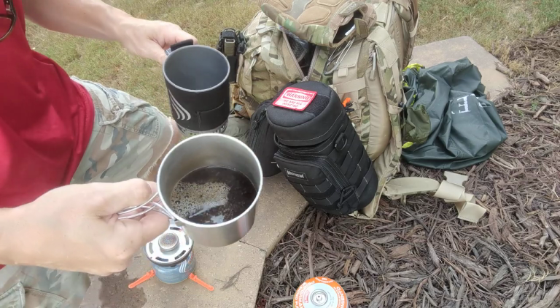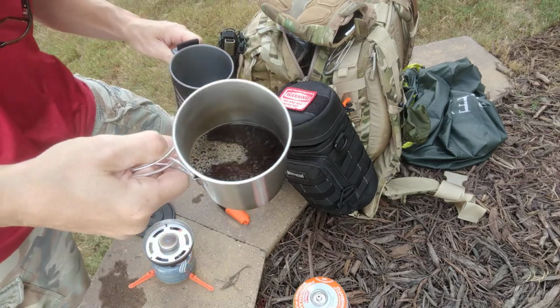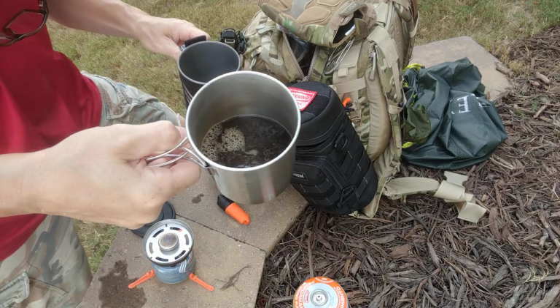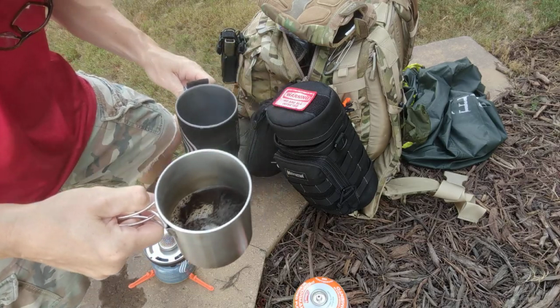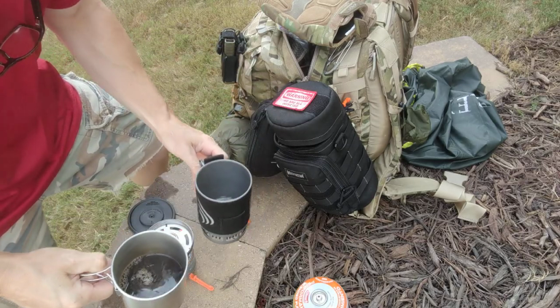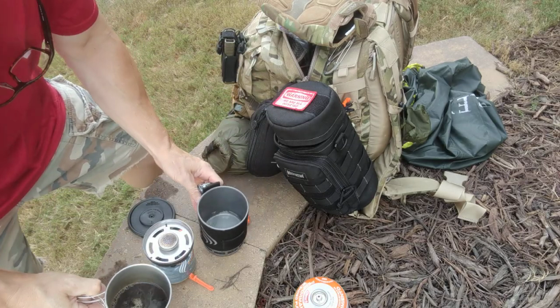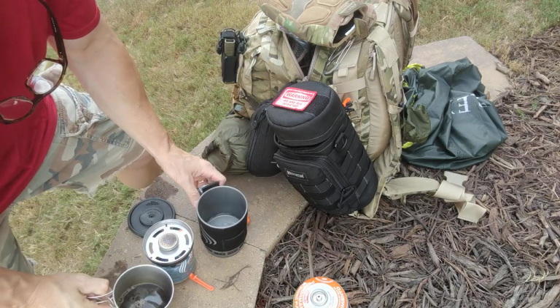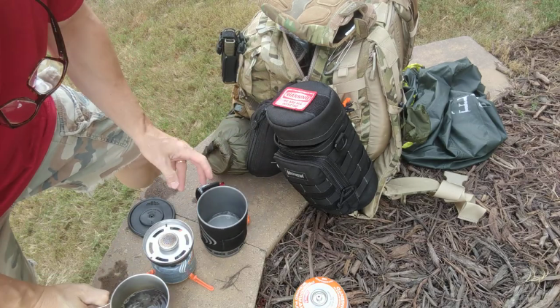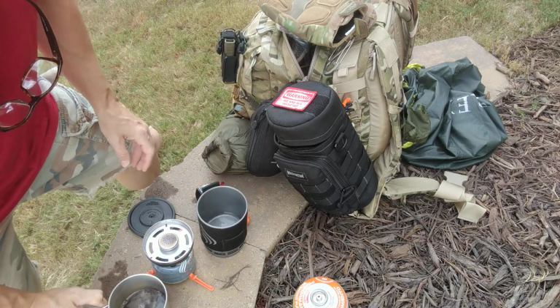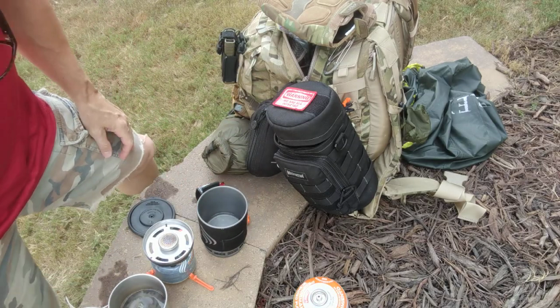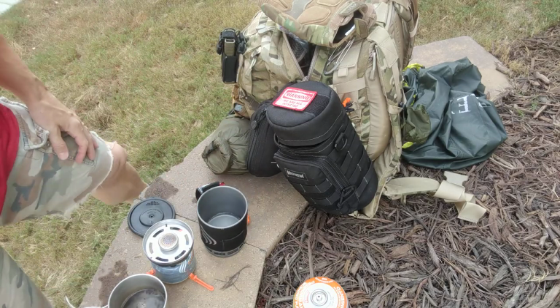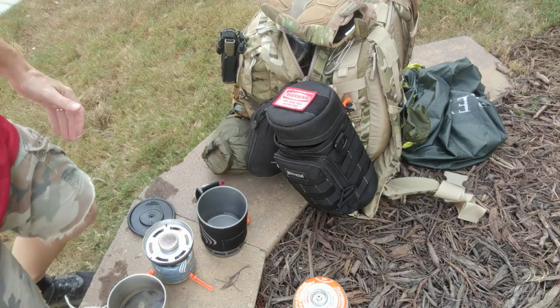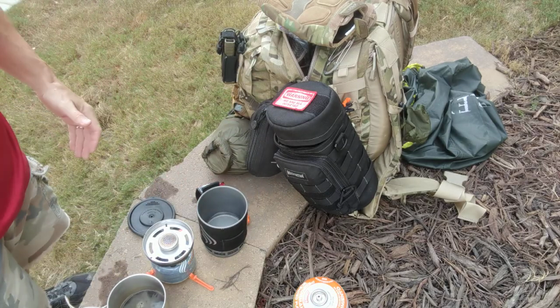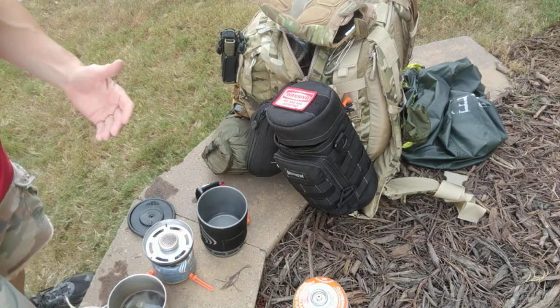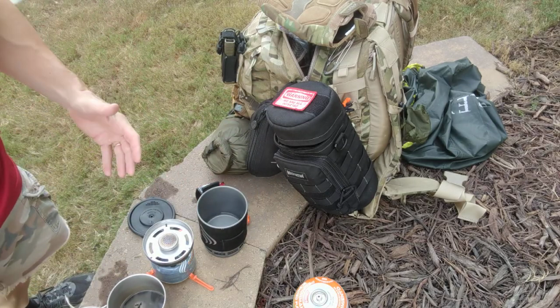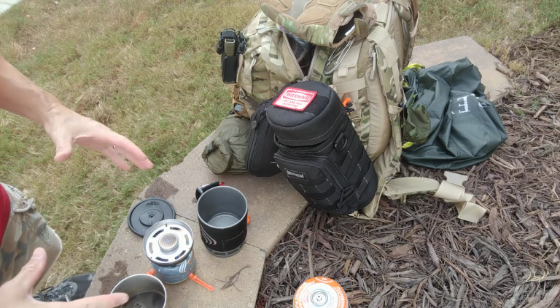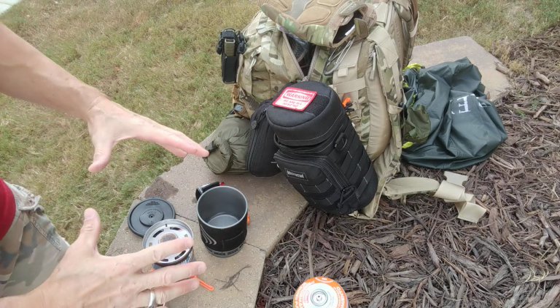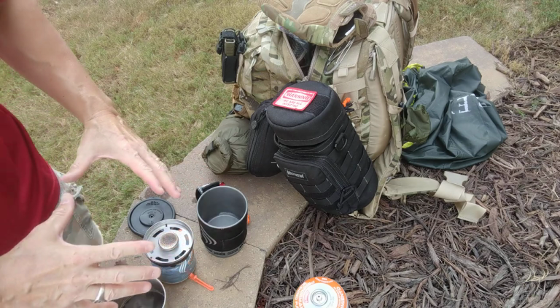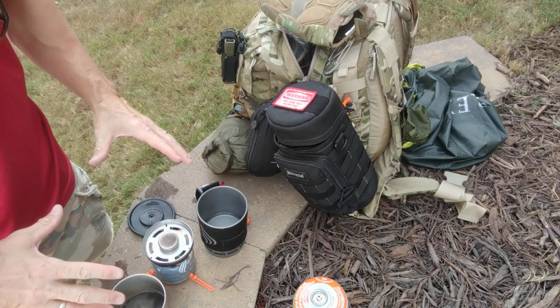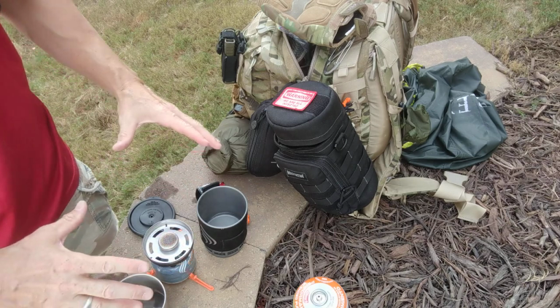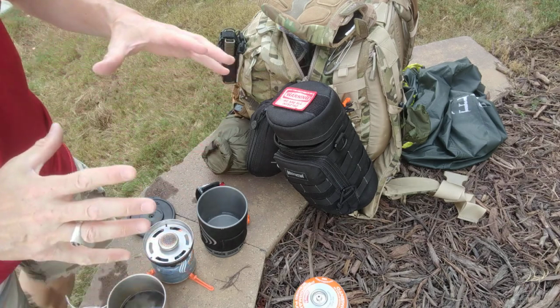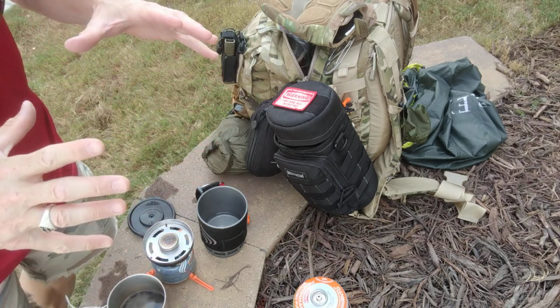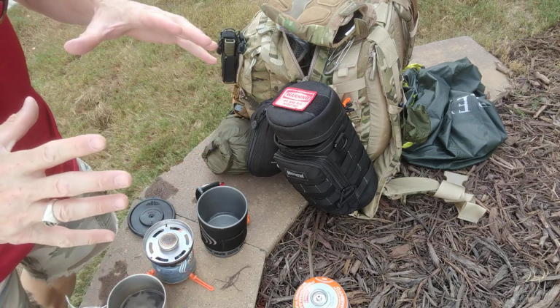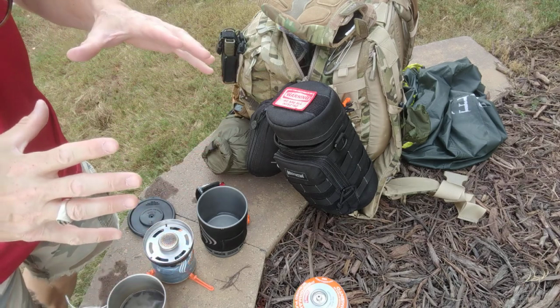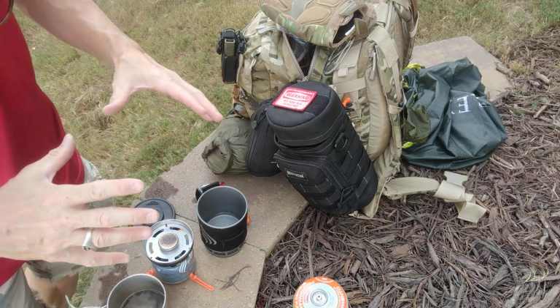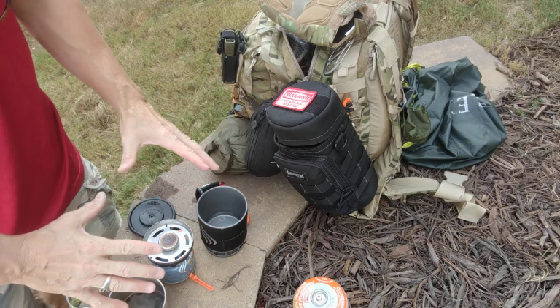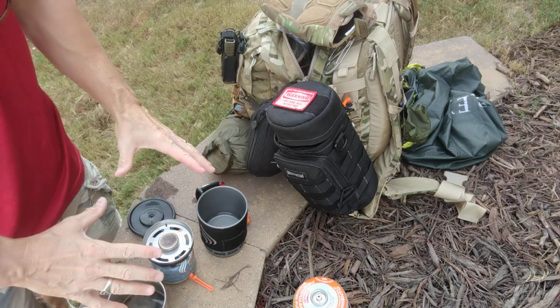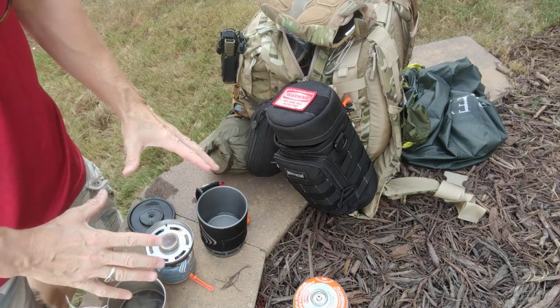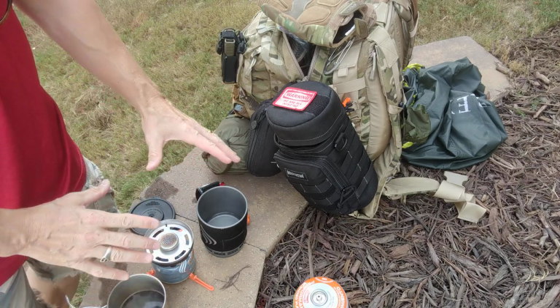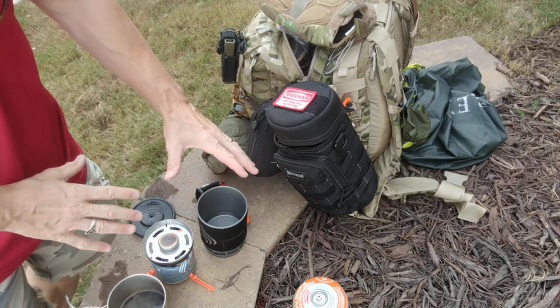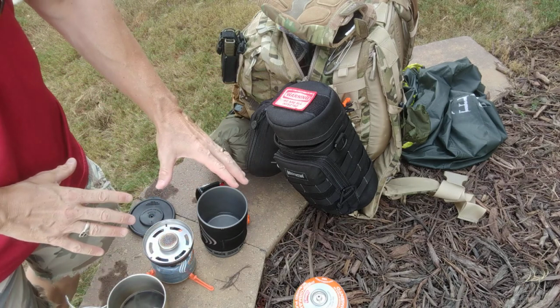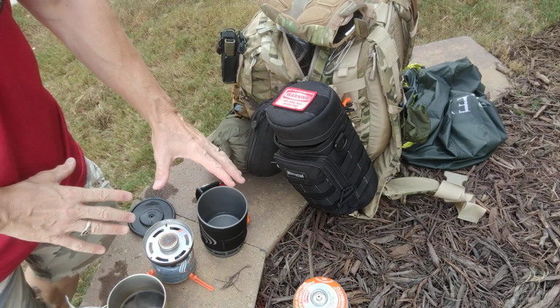Coffee there you go. Today's video focusing on your stove setup, which is the Jet Boil Zip.